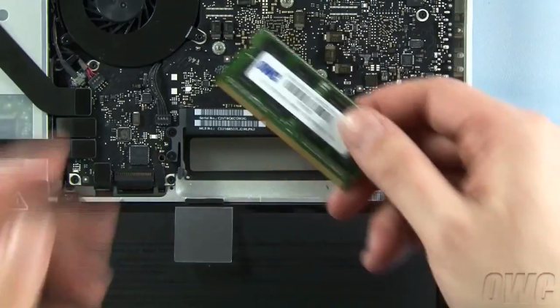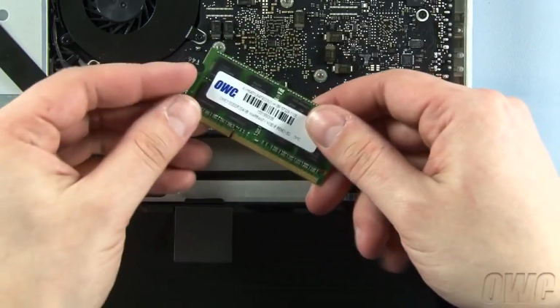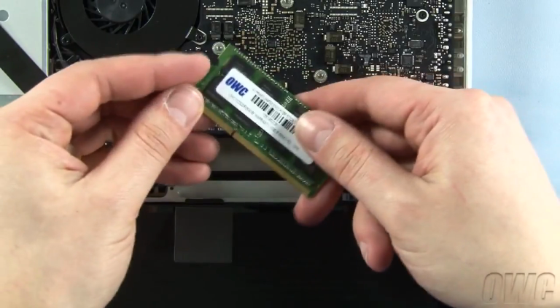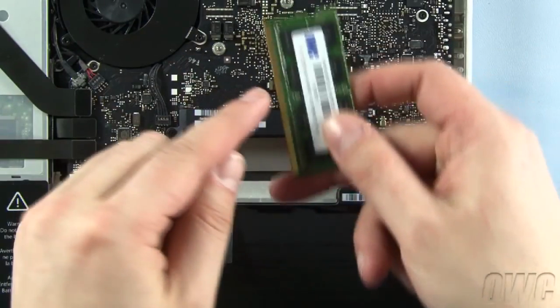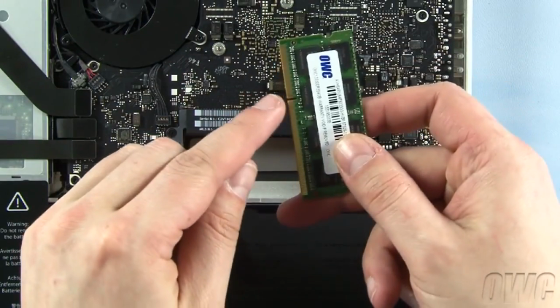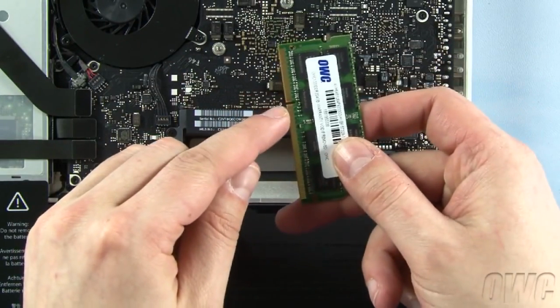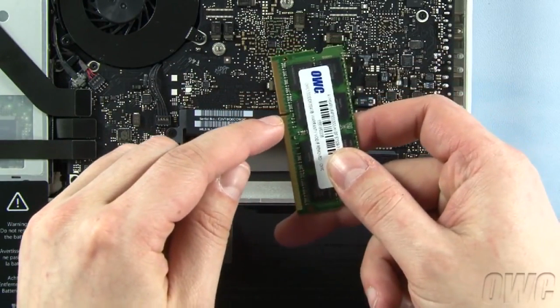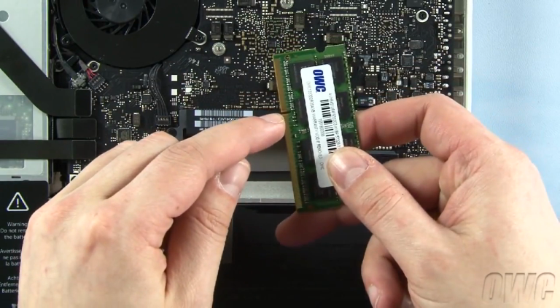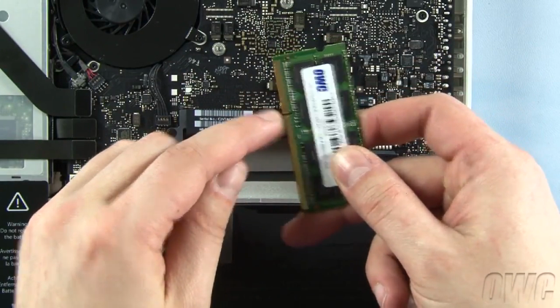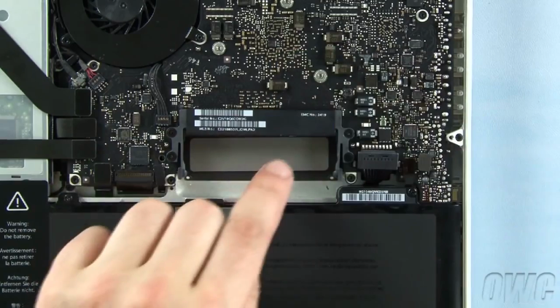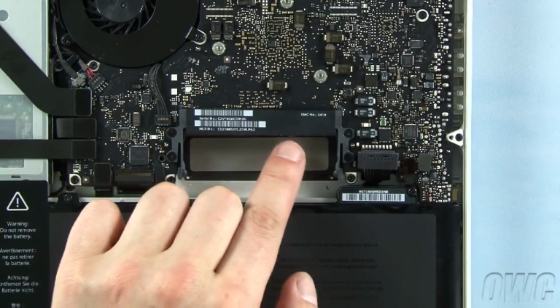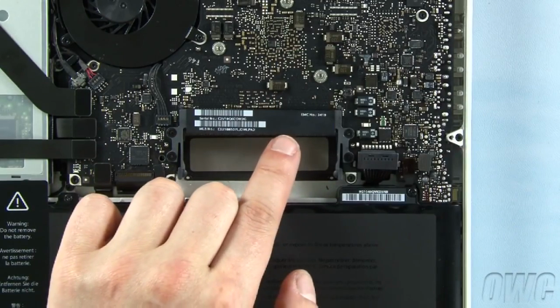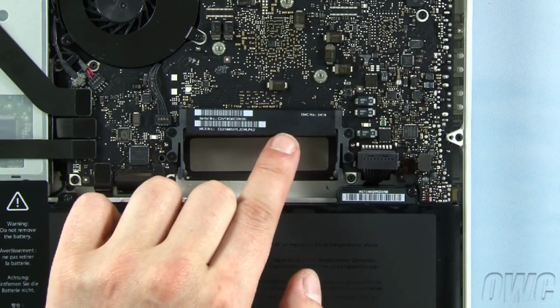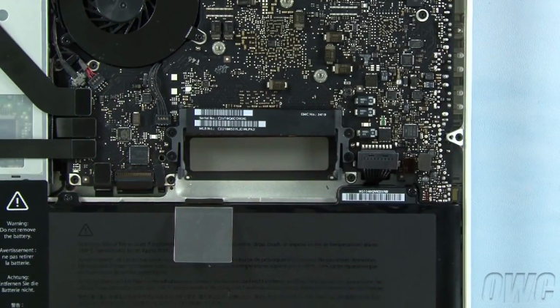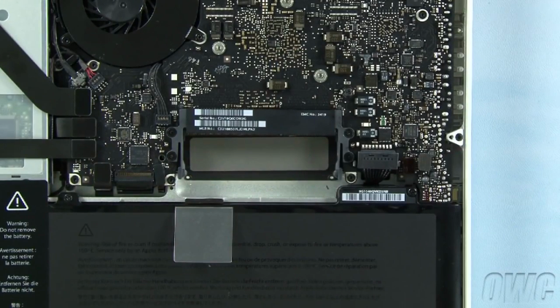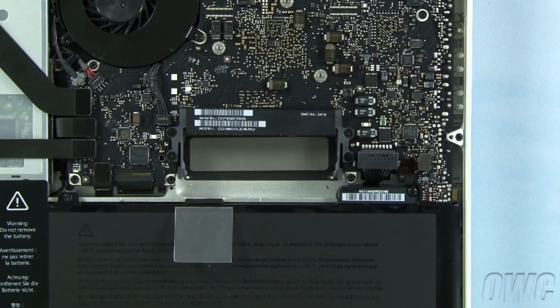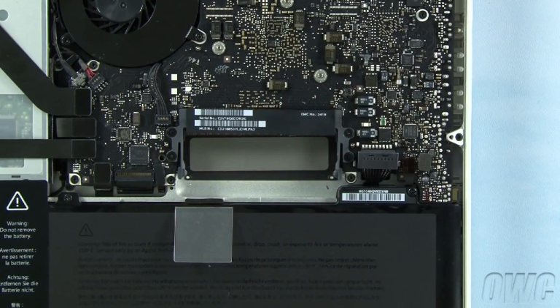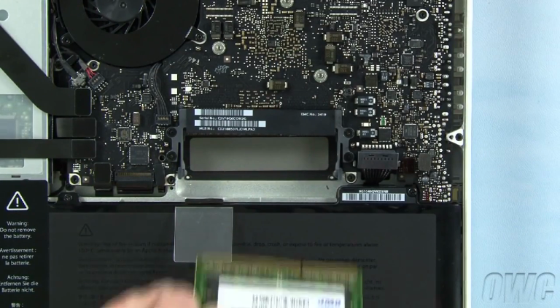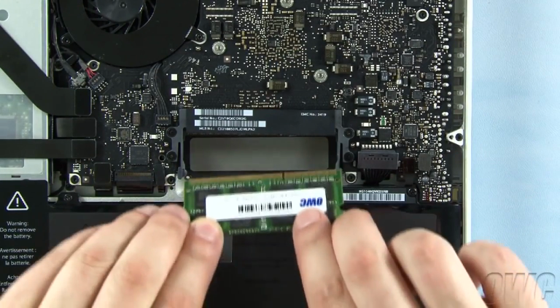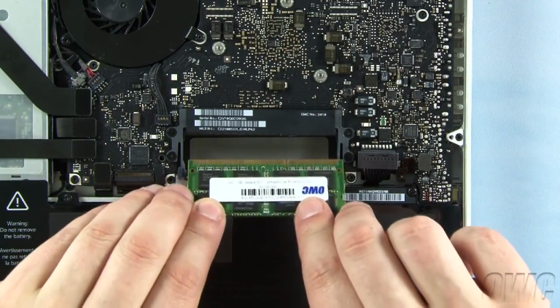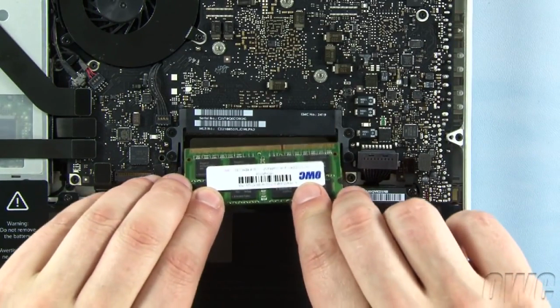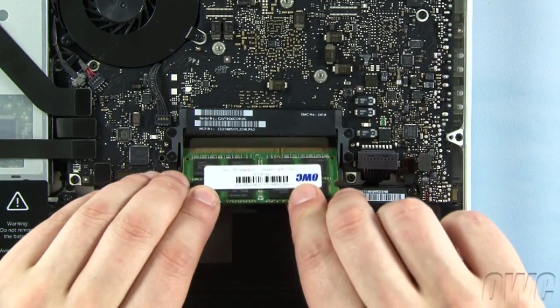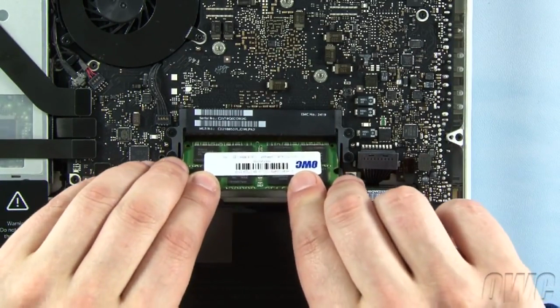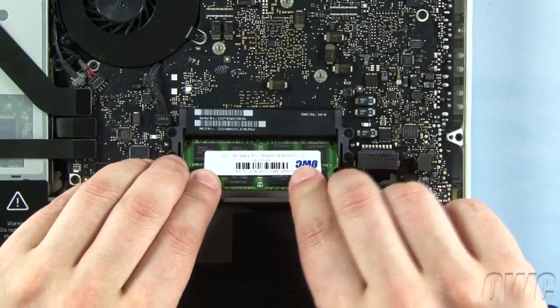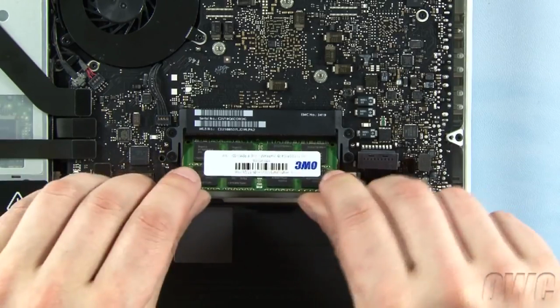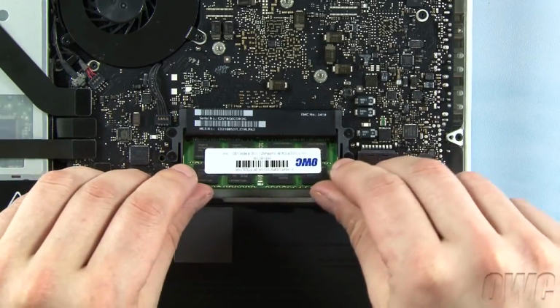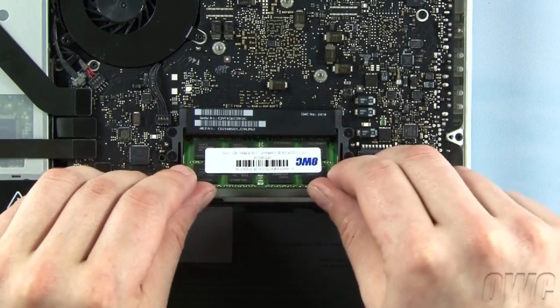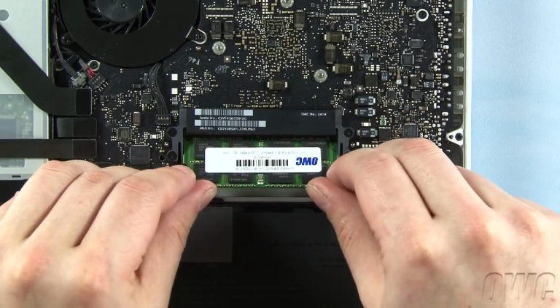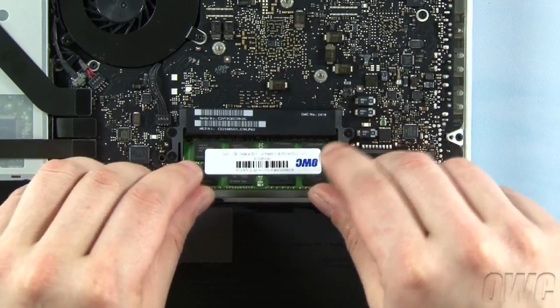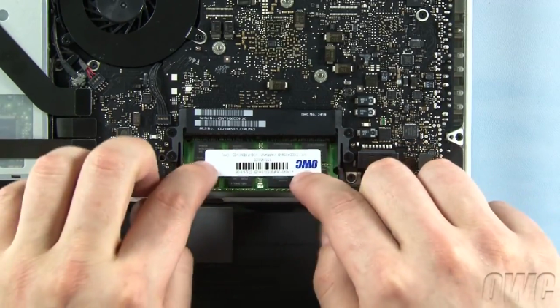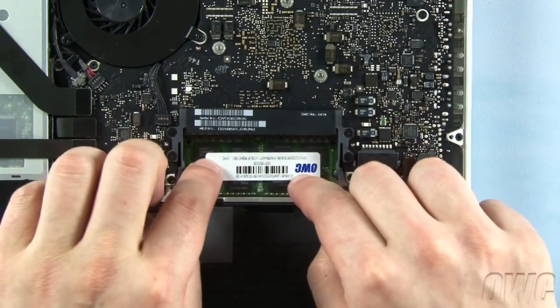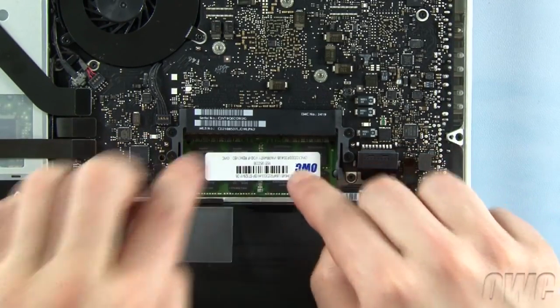To install the new memory, line up the notch in the memory module with the pin in the memory slot and slide the module into the lower slot at an angle until it's fully seated. Then push down on the module until it clicks into place.